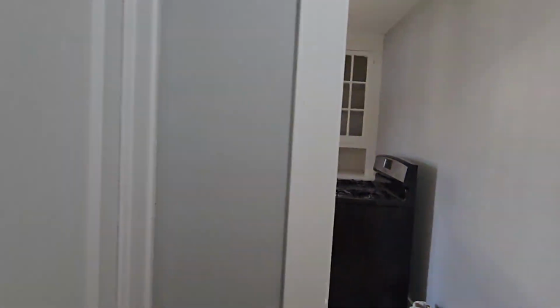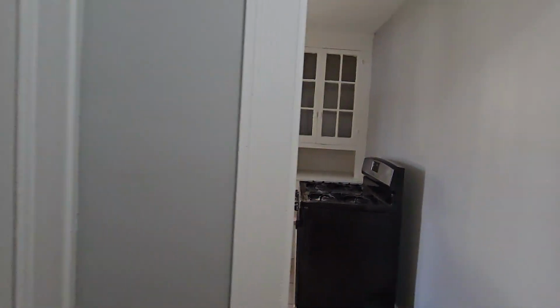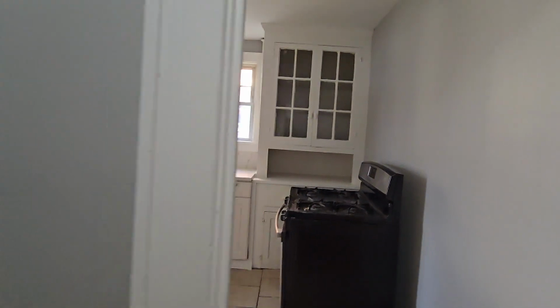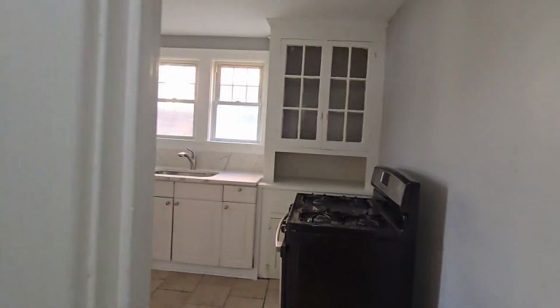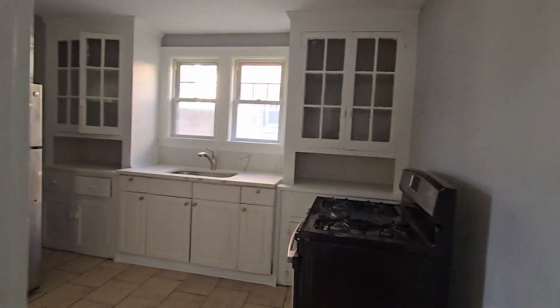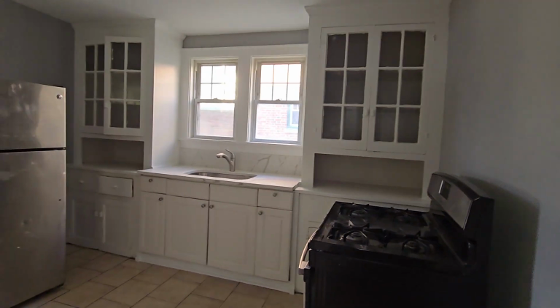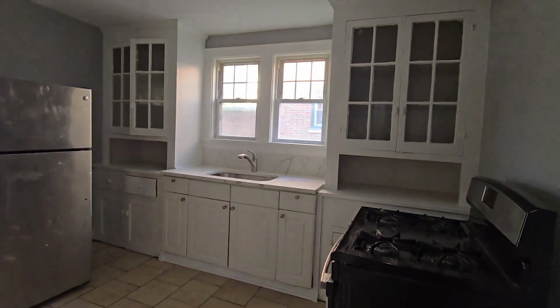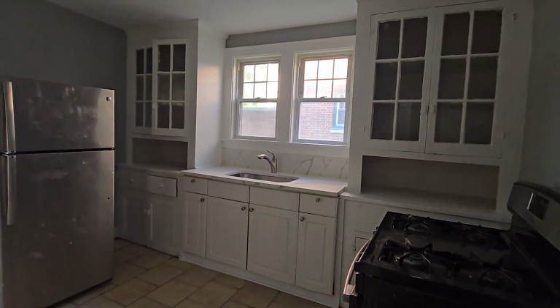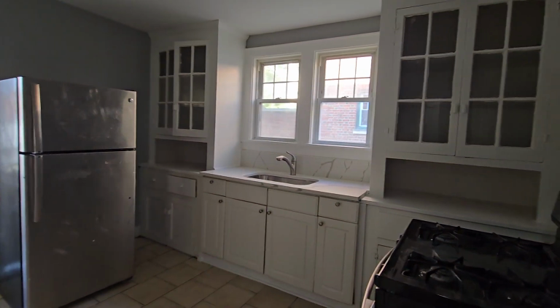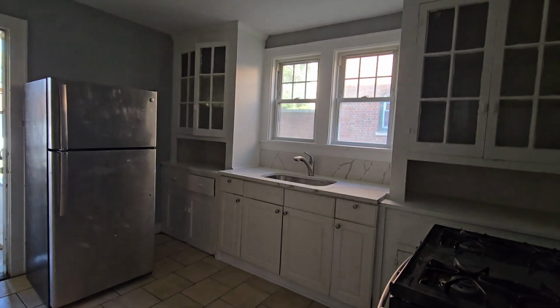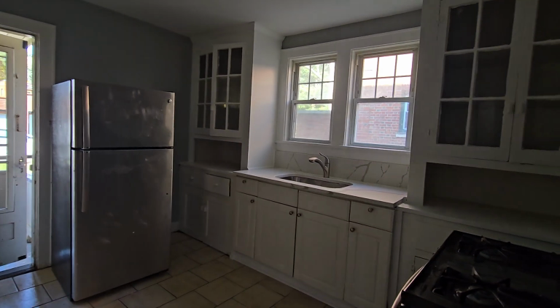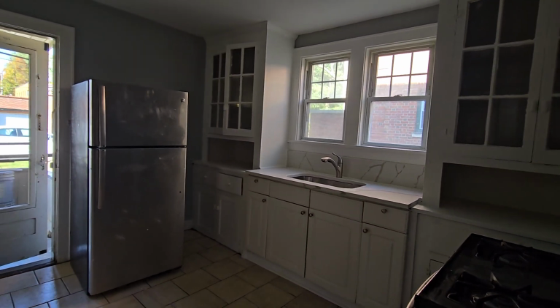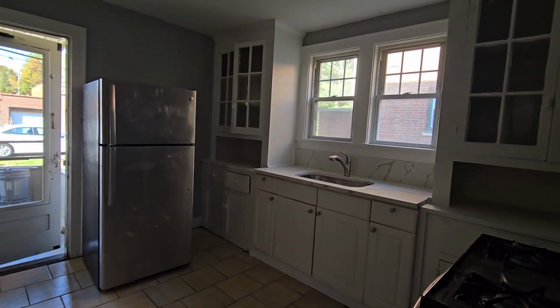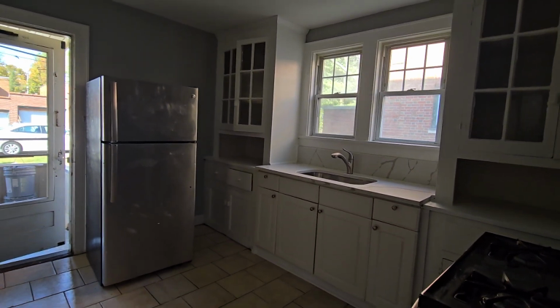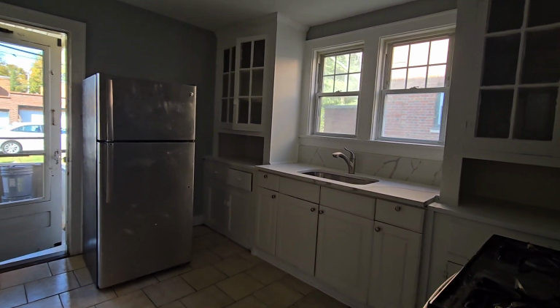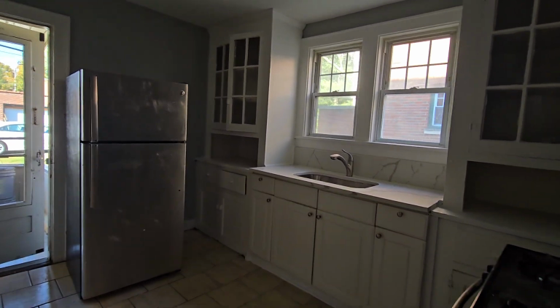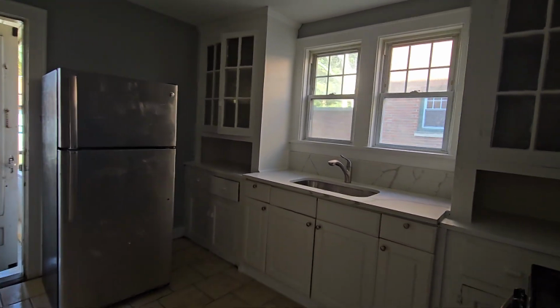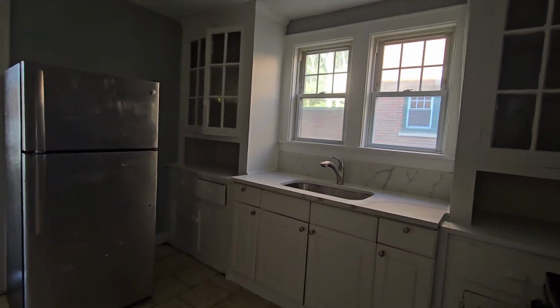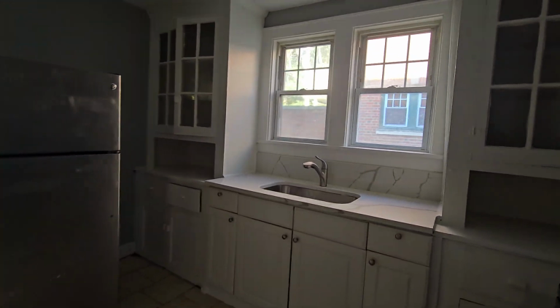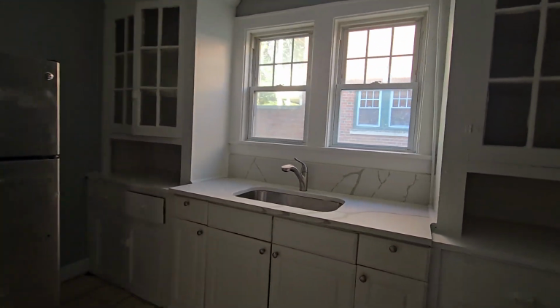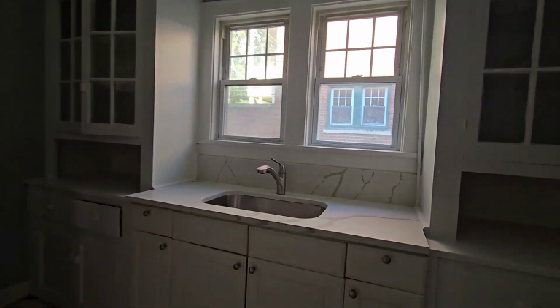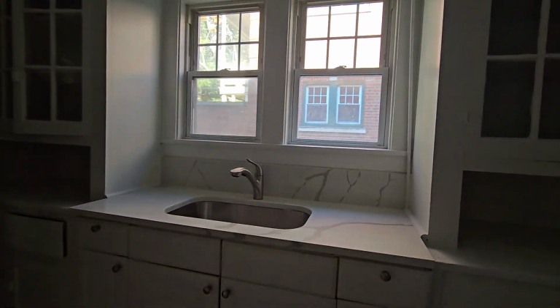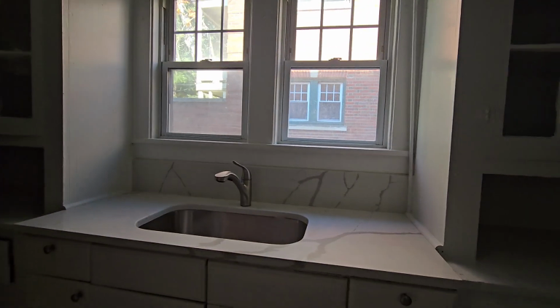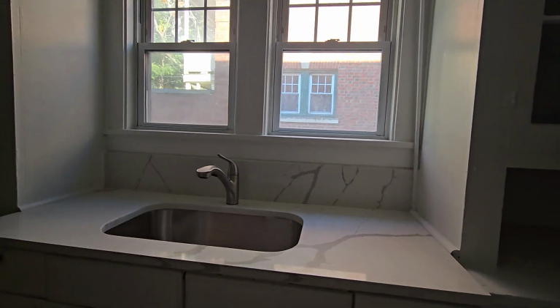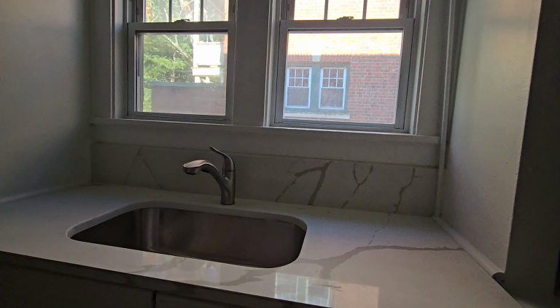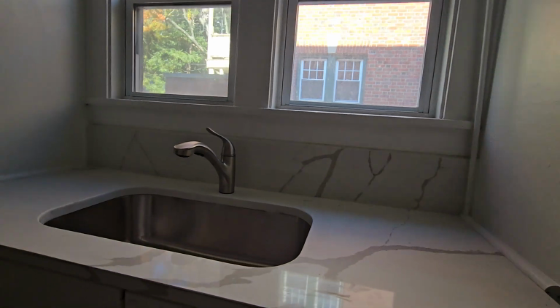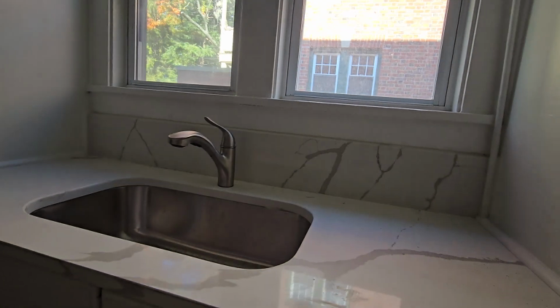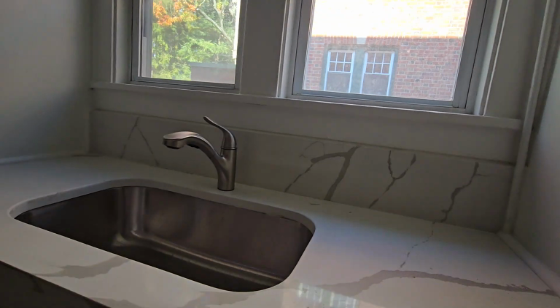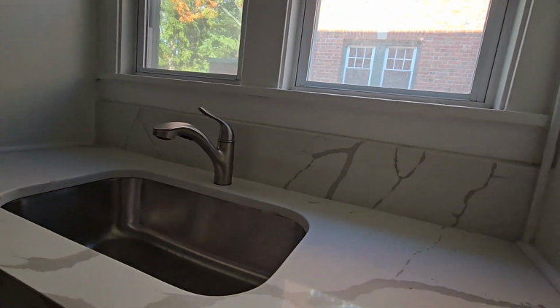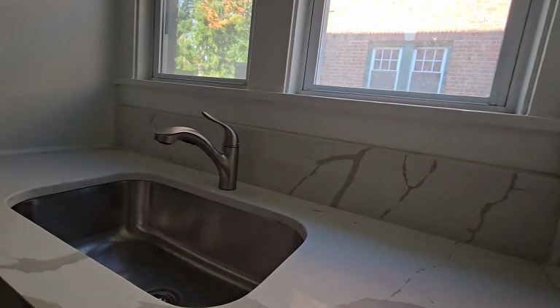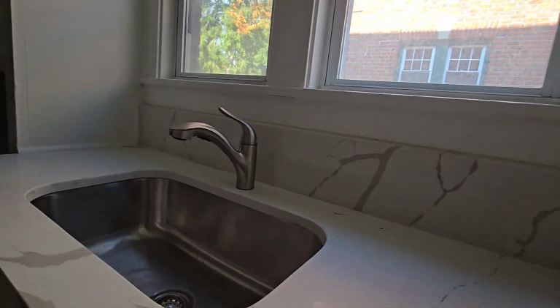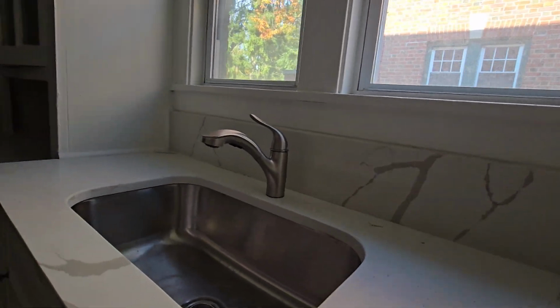And you have the kitchen. This also was freshened up — got a new quartz countertop and sink.